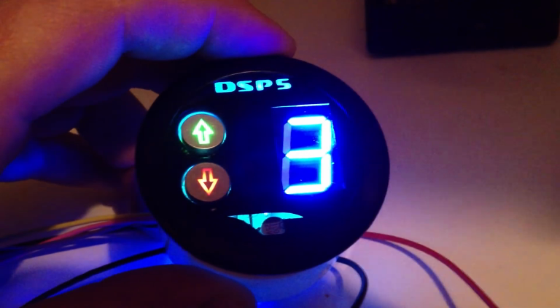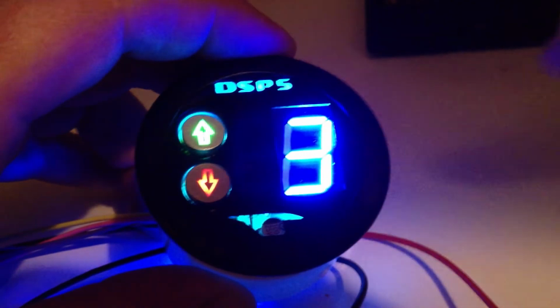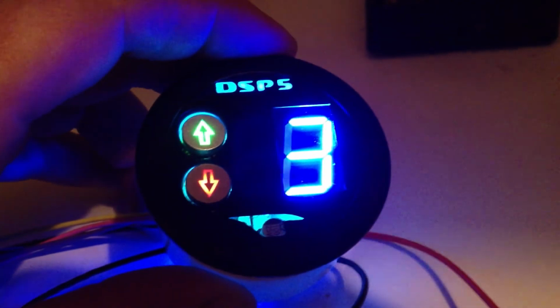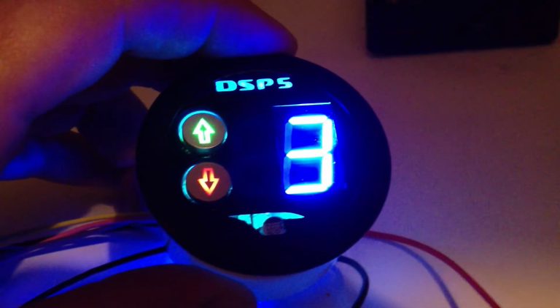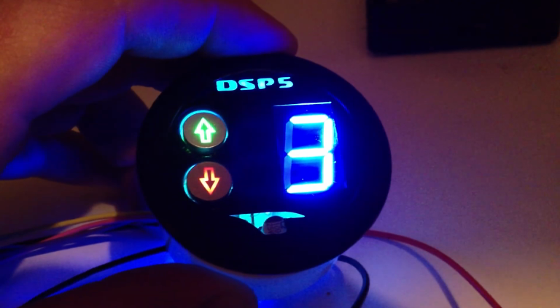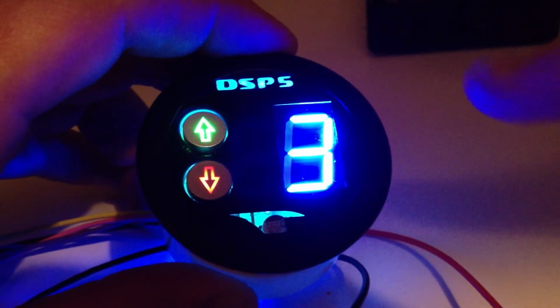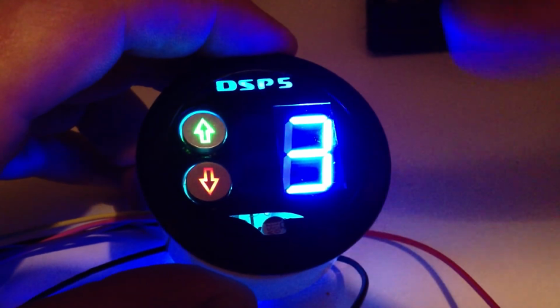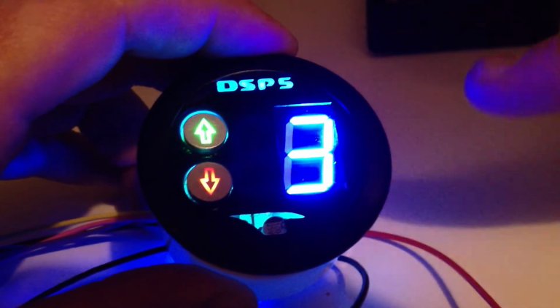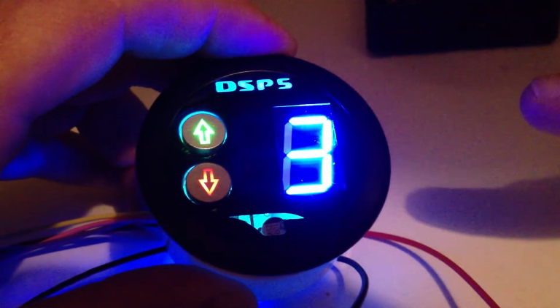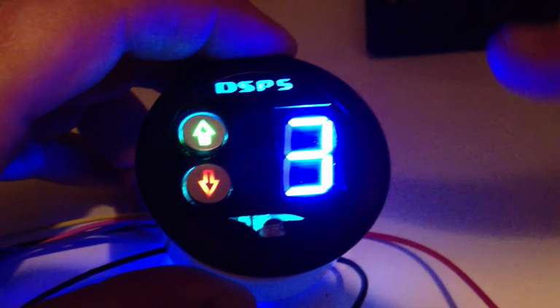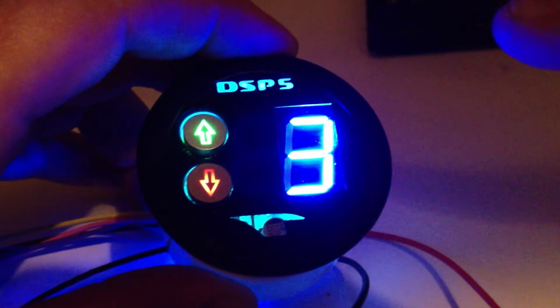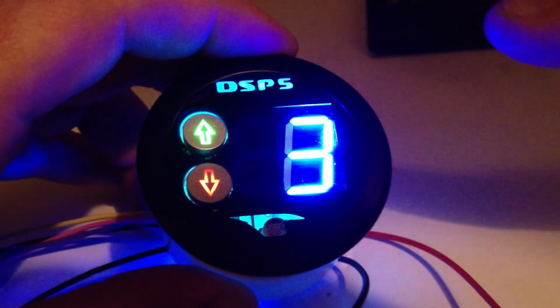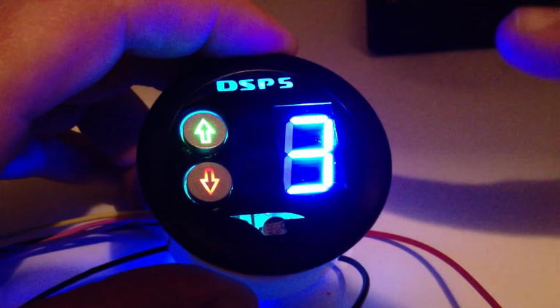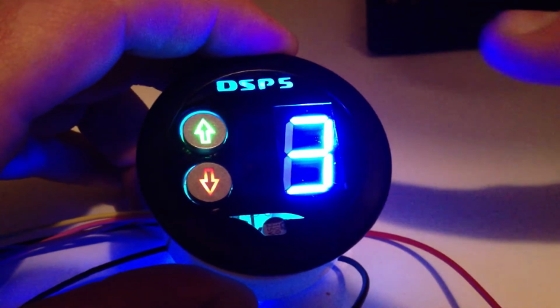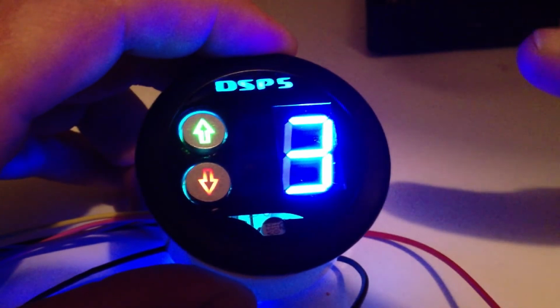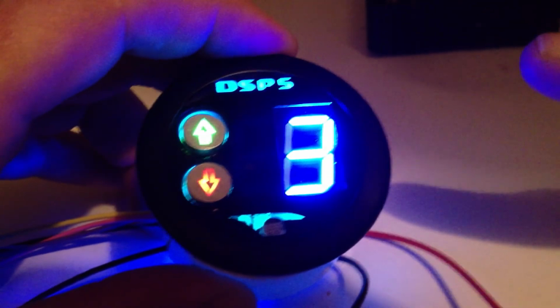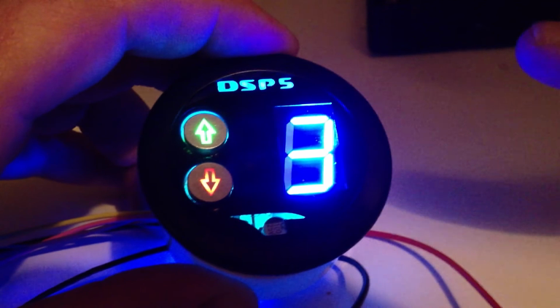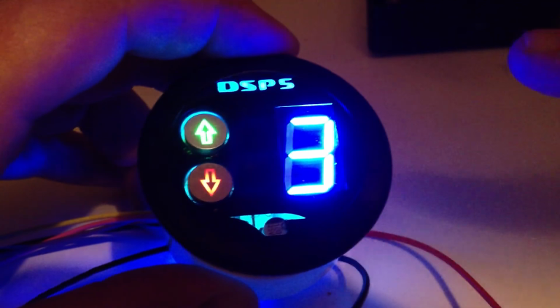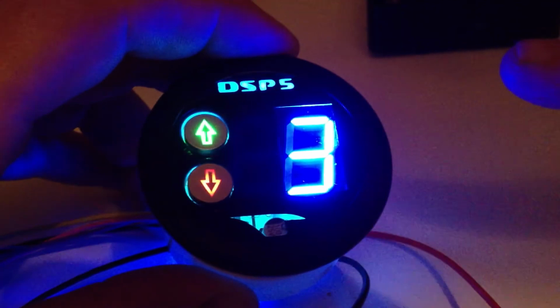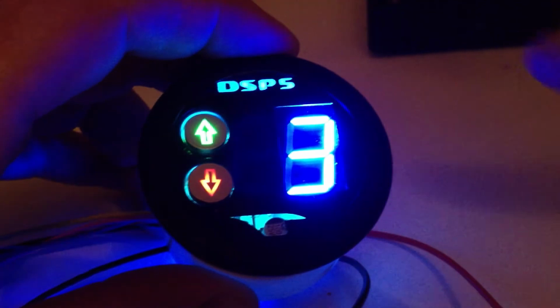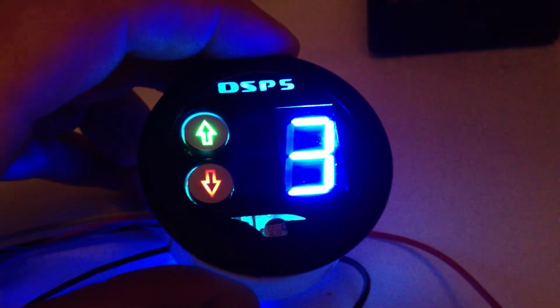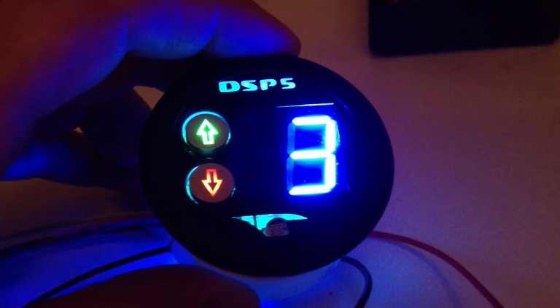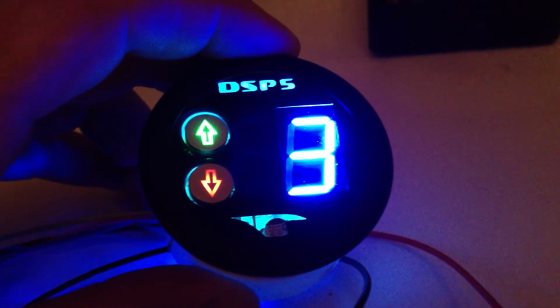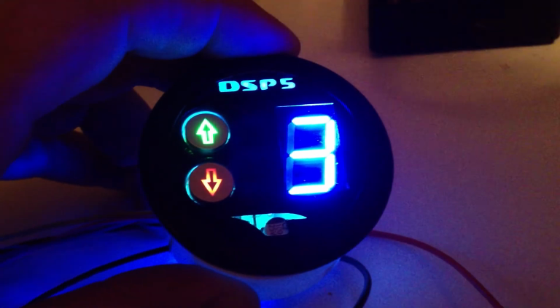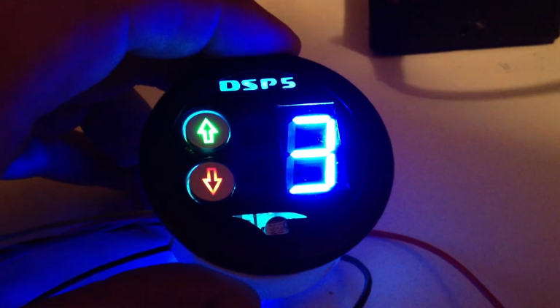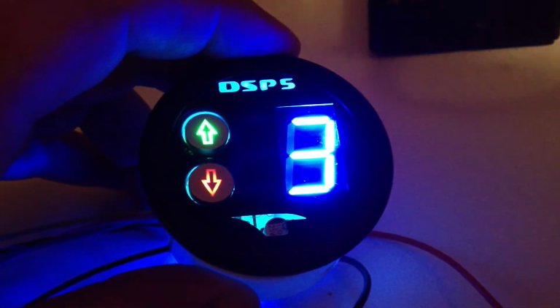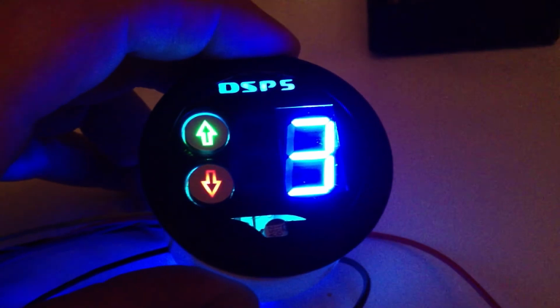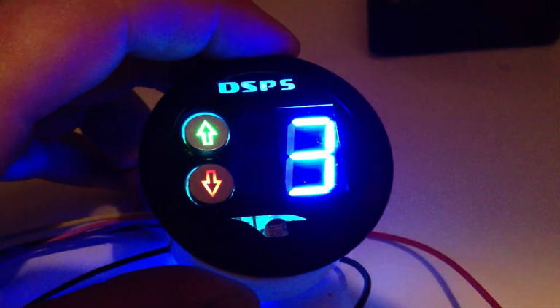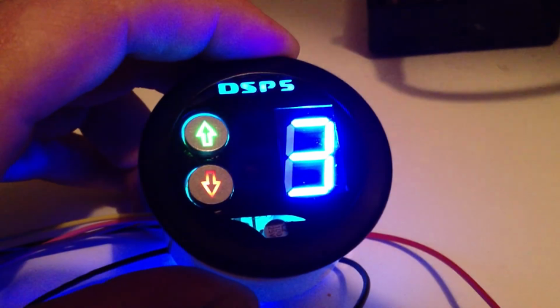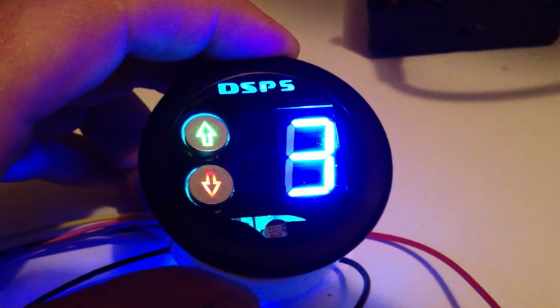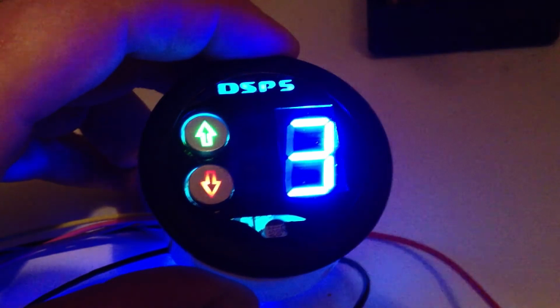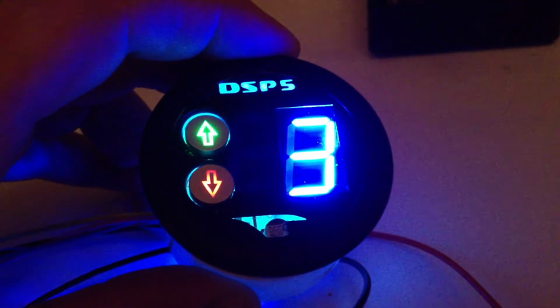This is the display in blue. It's also available in red, green, and white in addition to blue.